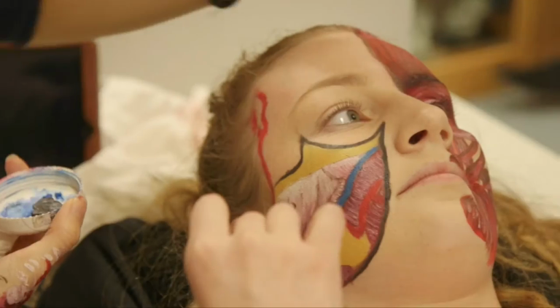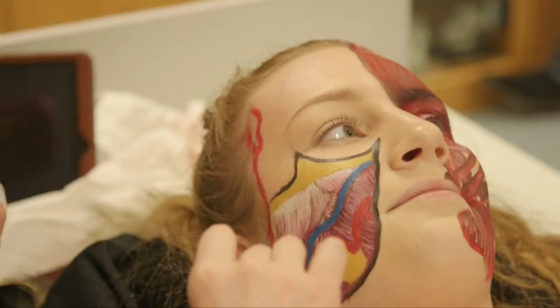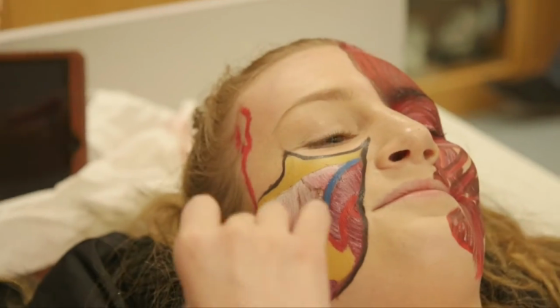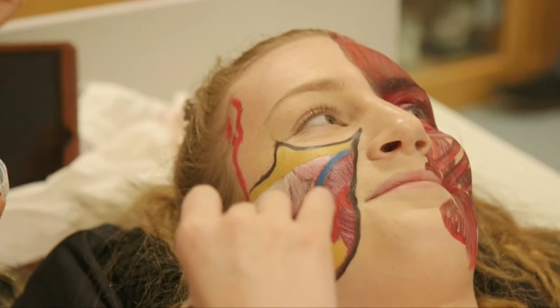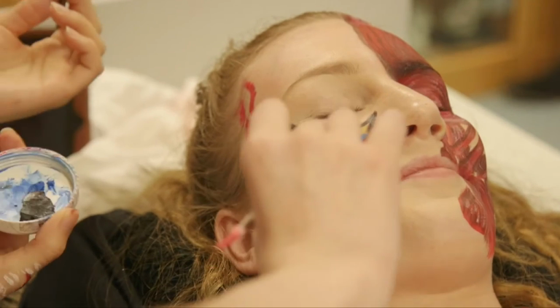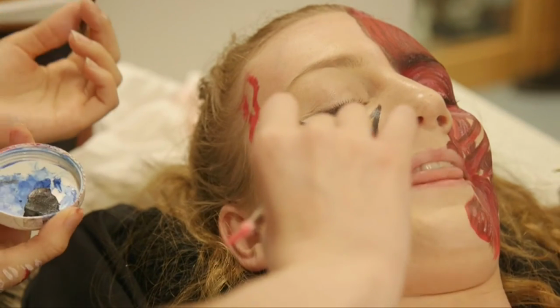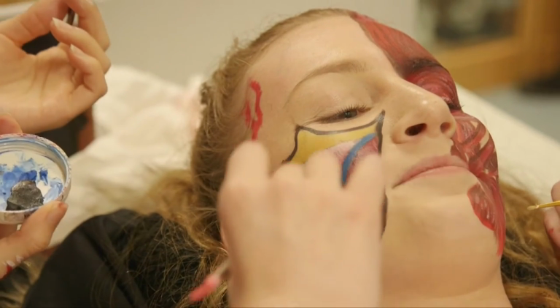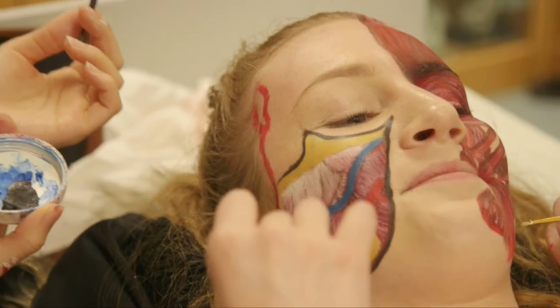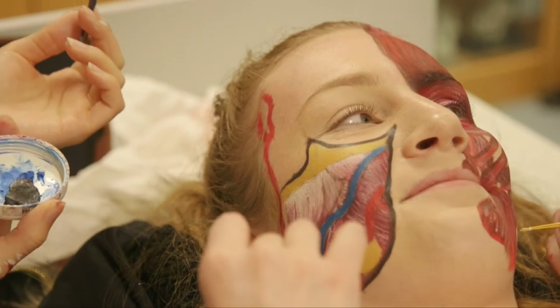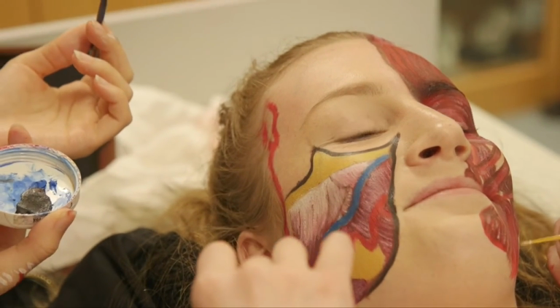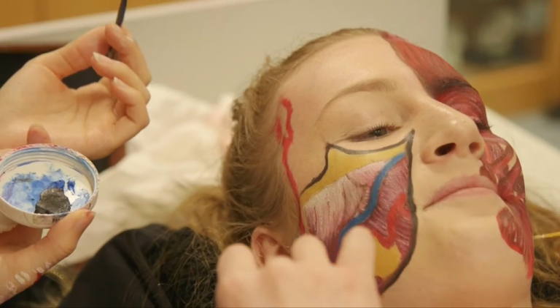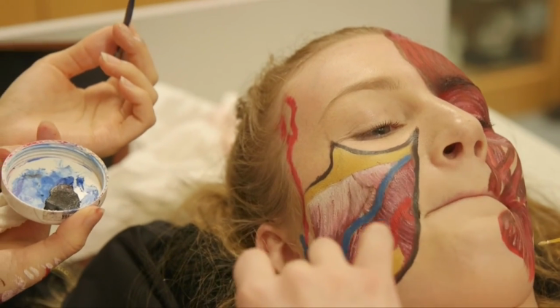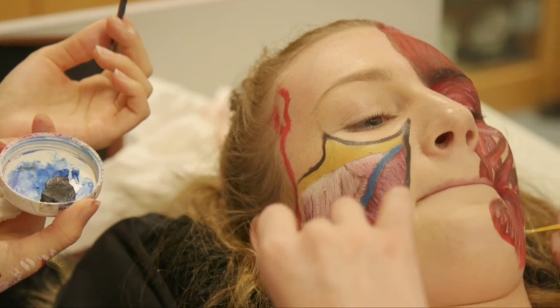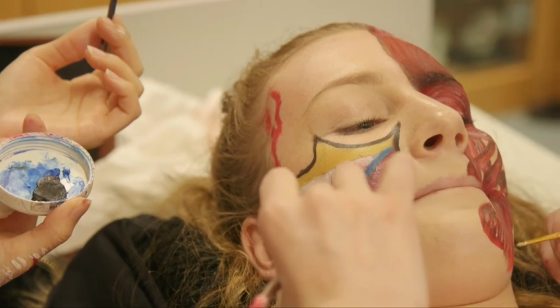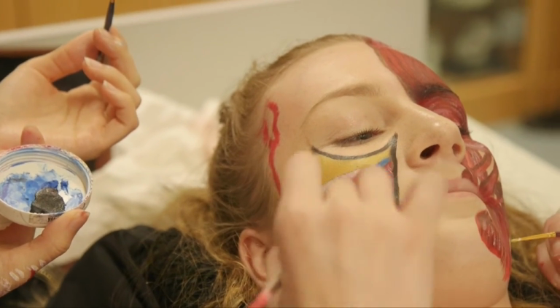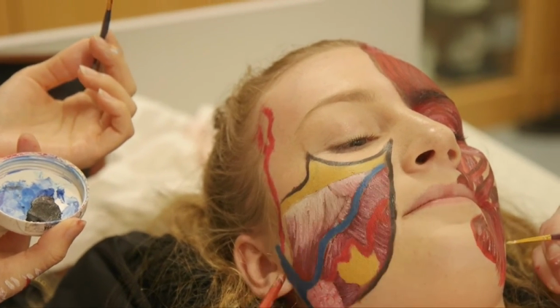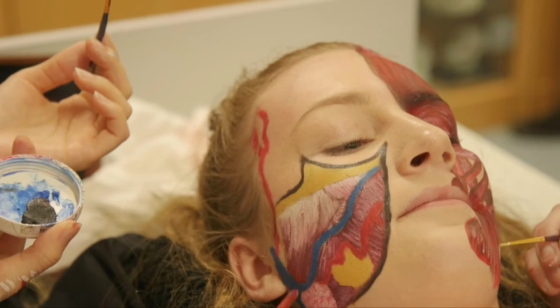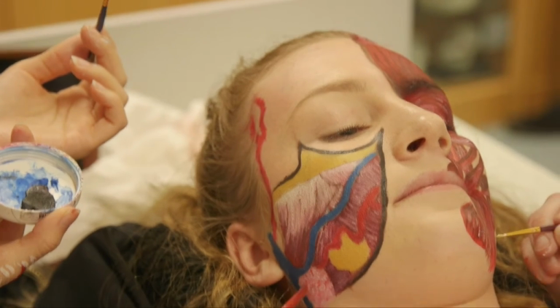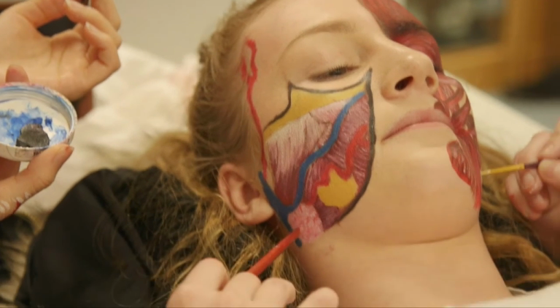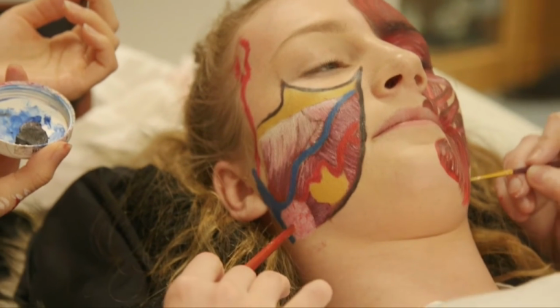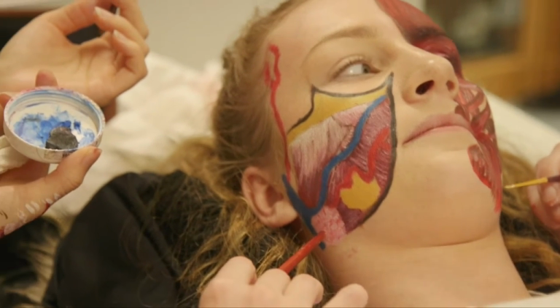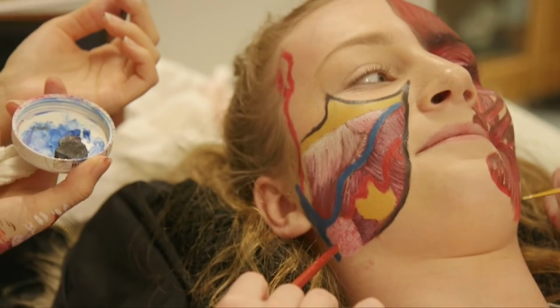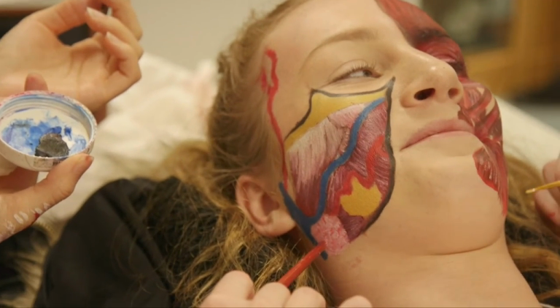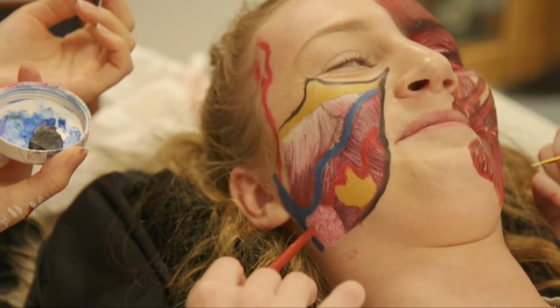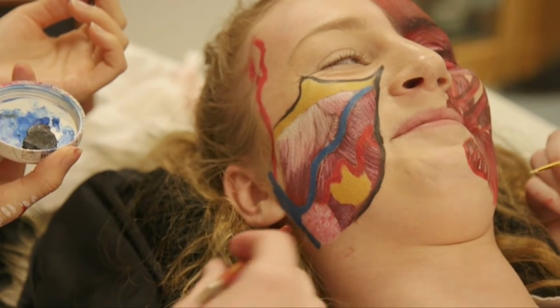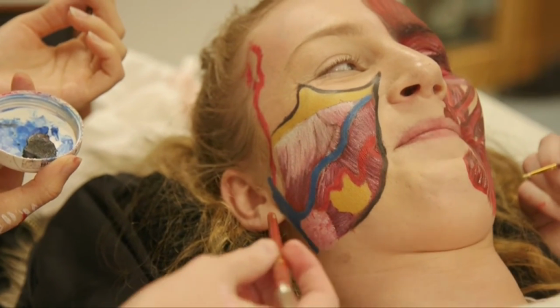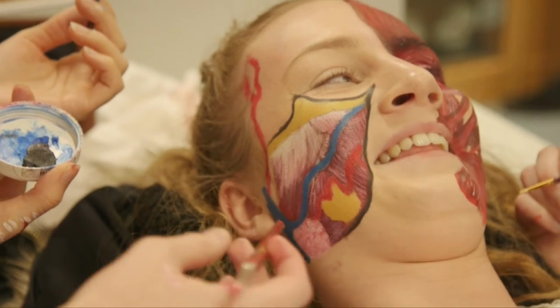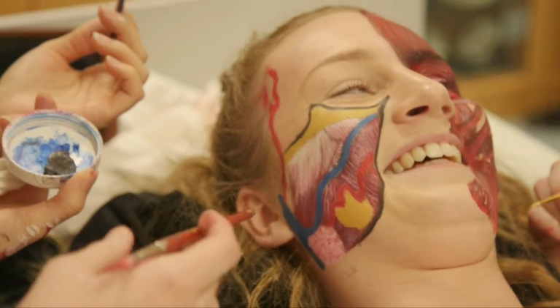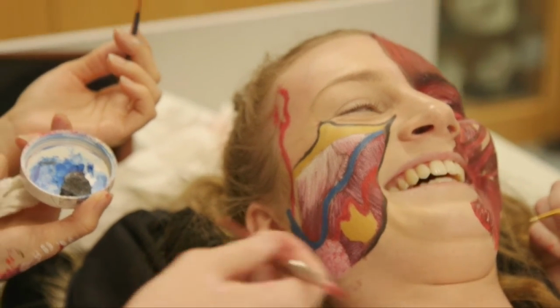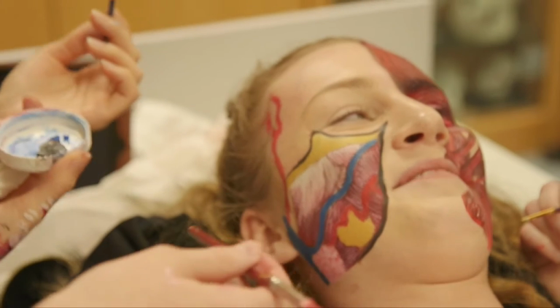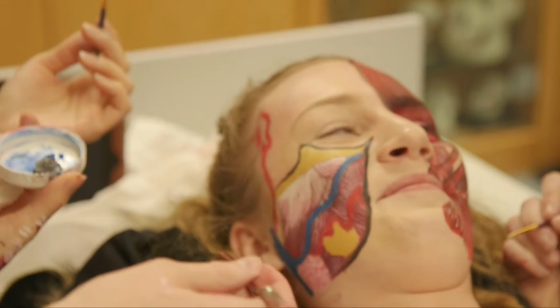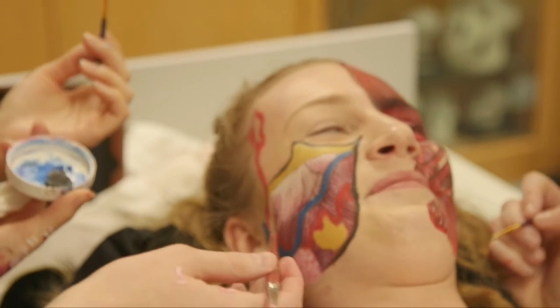Up here we've got the facial vein running and then you've got the facial artery. And the submandibular gland is down here where saliva is being produced, and that's quite key for dentists.